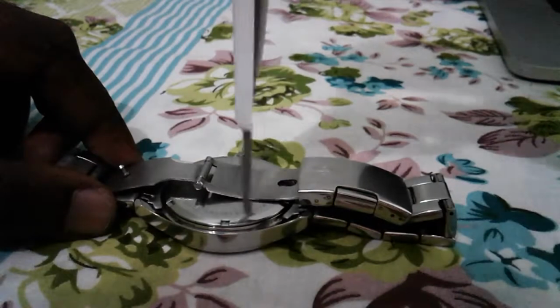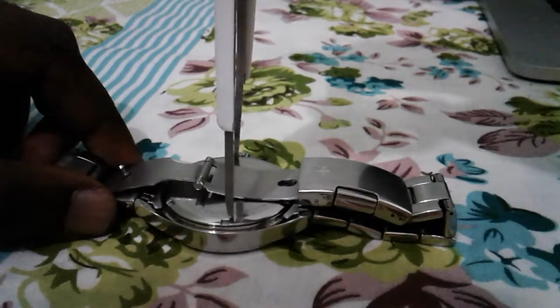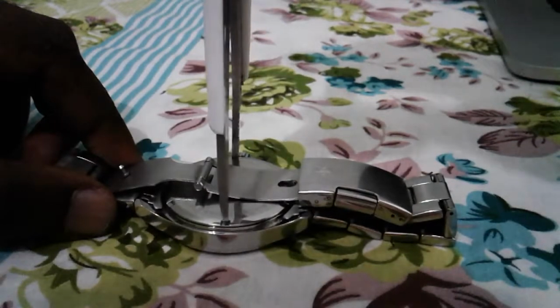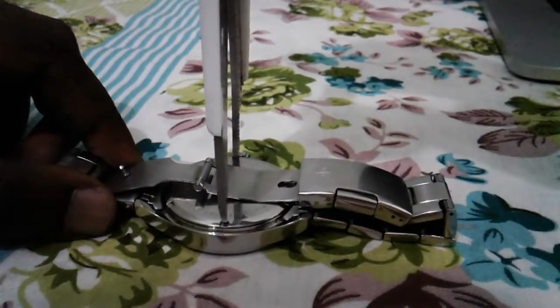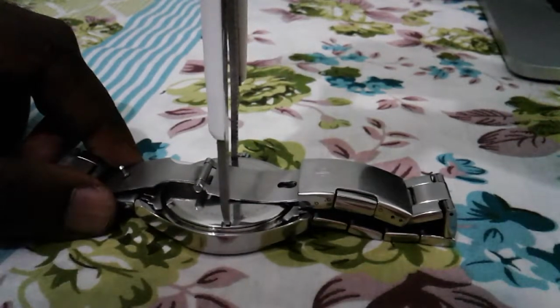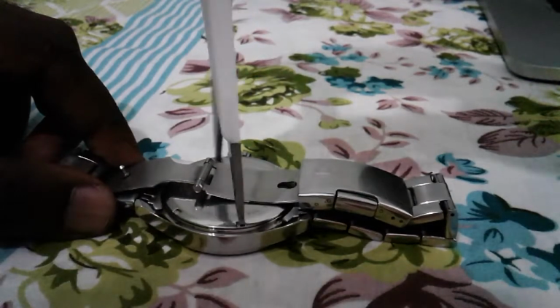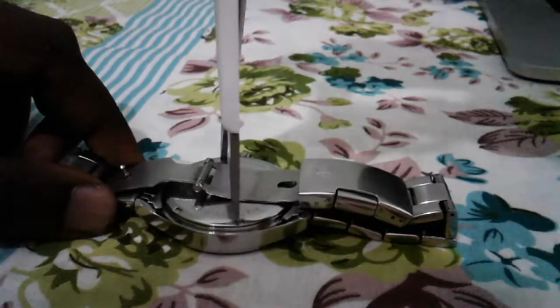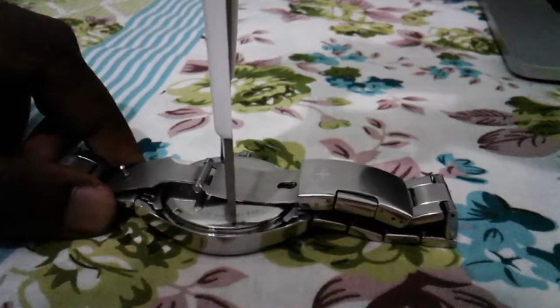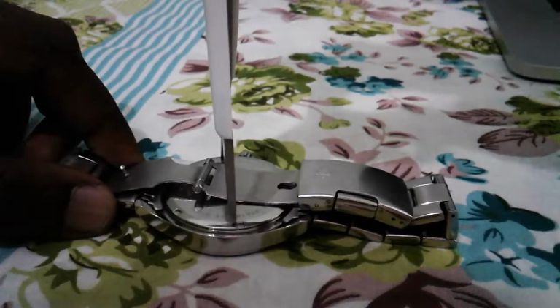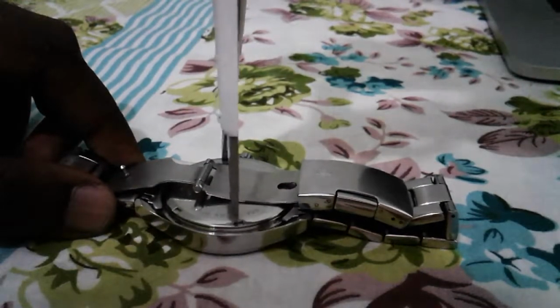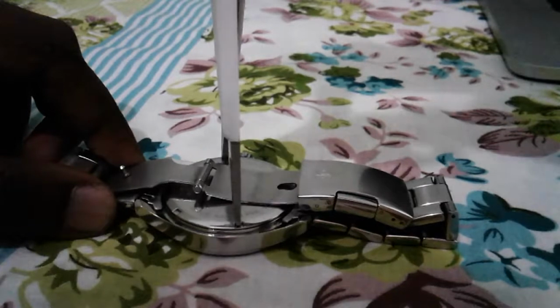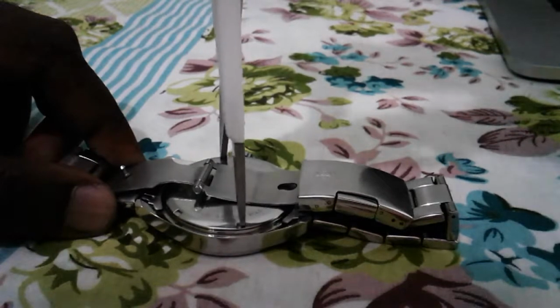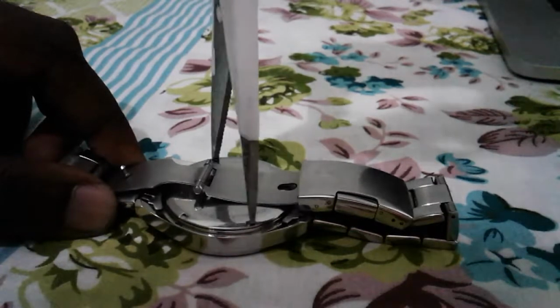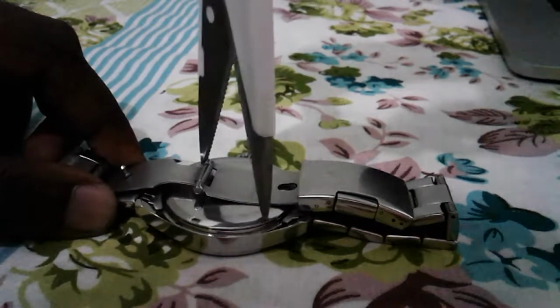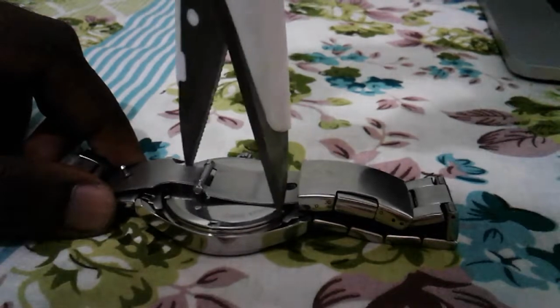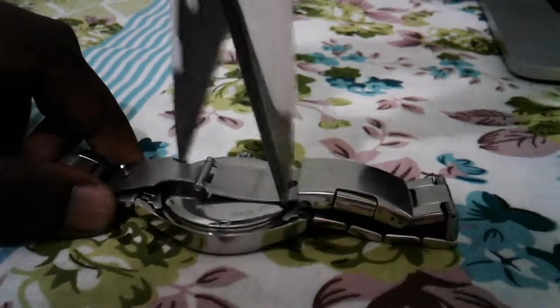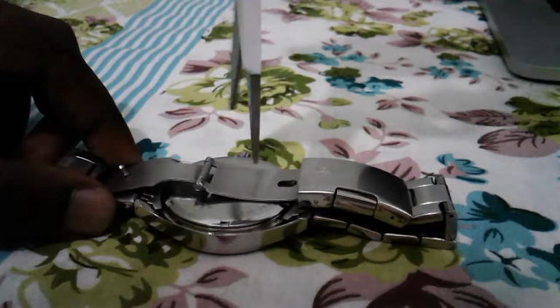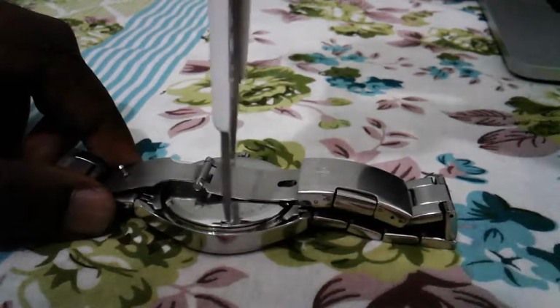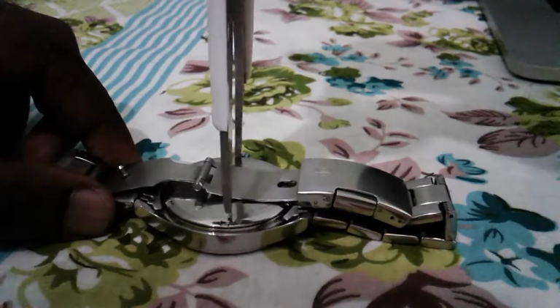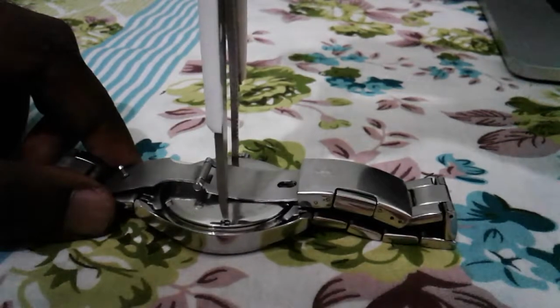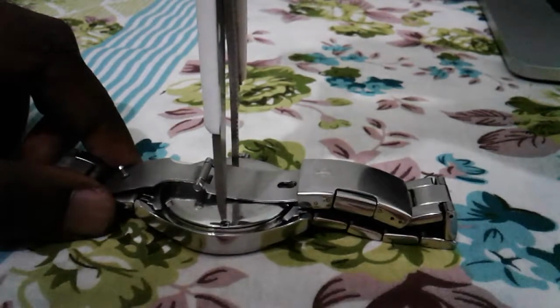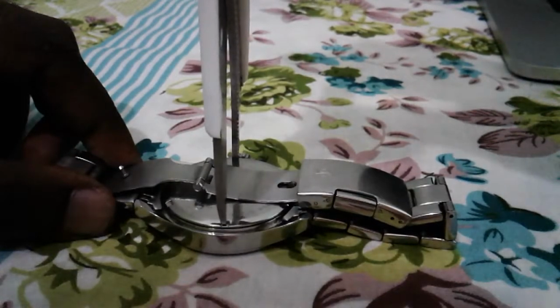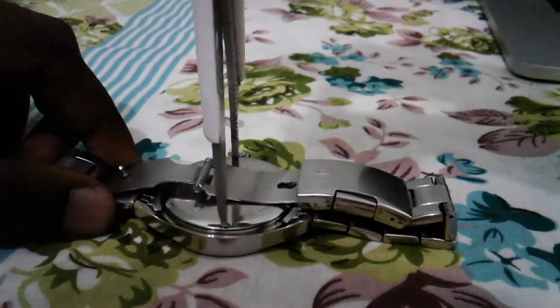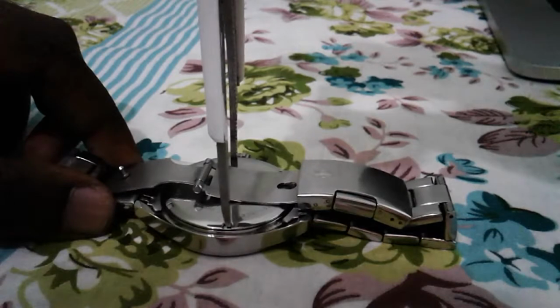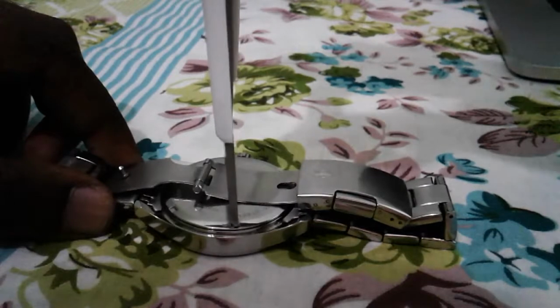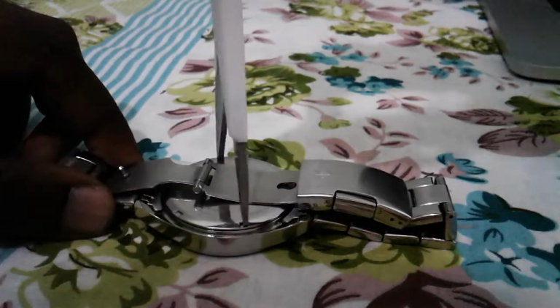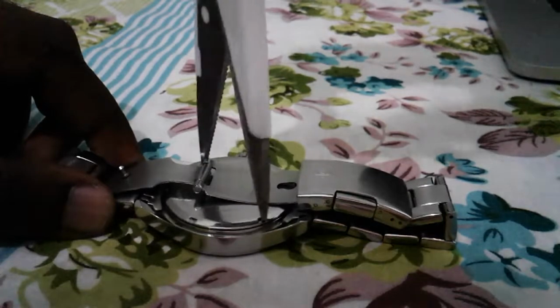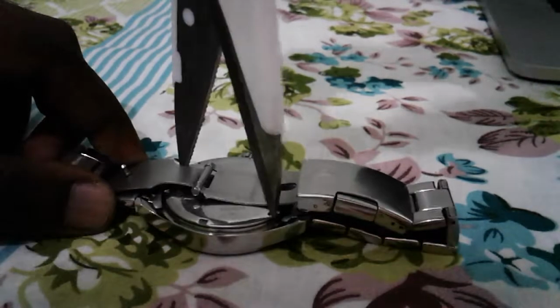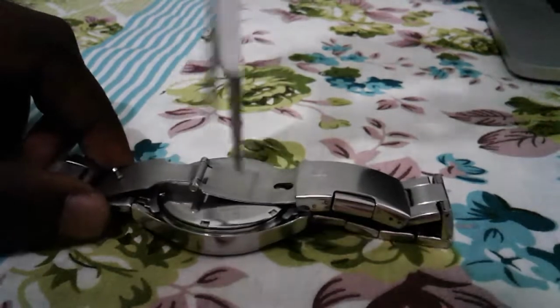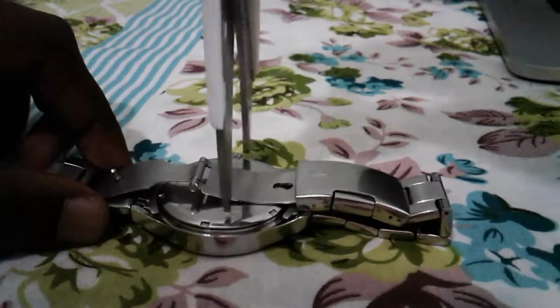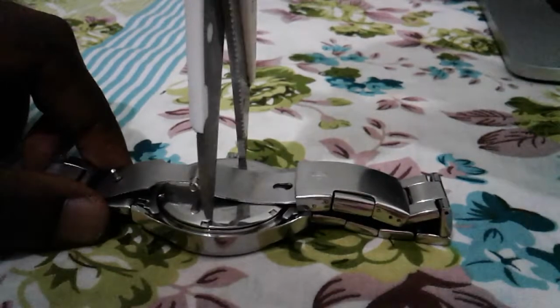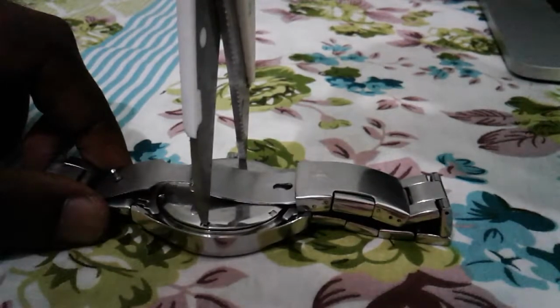What we have to do is just hold this scissor — I am going to open this scissor. So let's open this scissor.